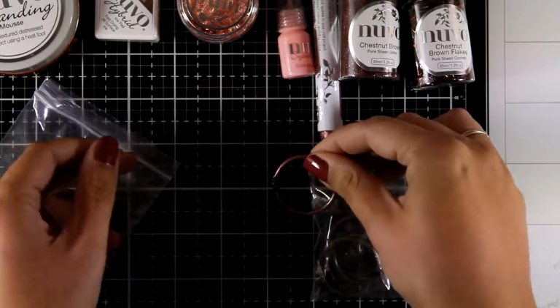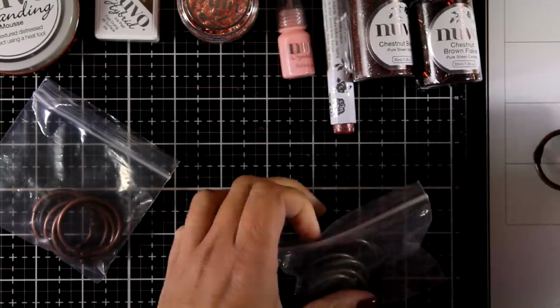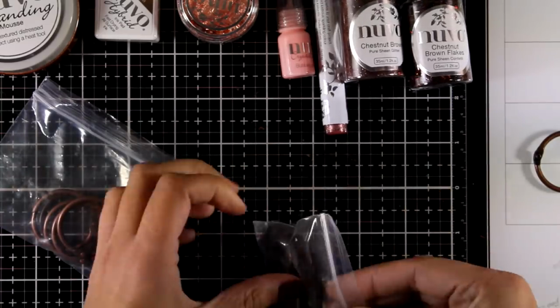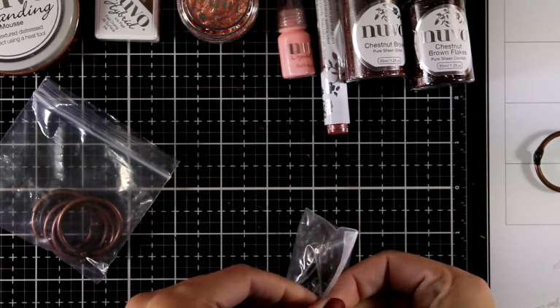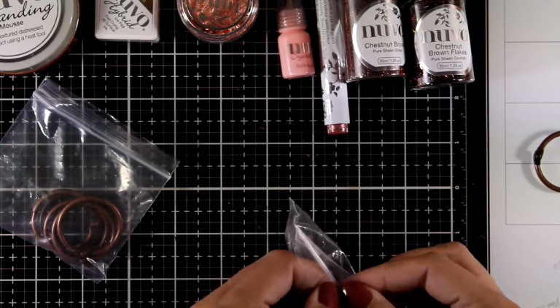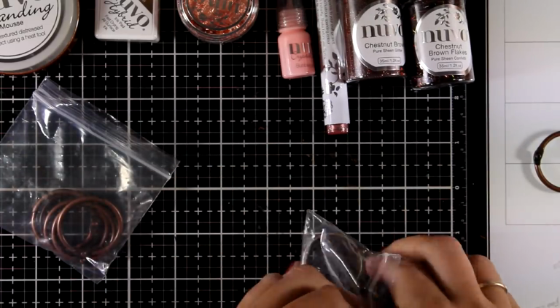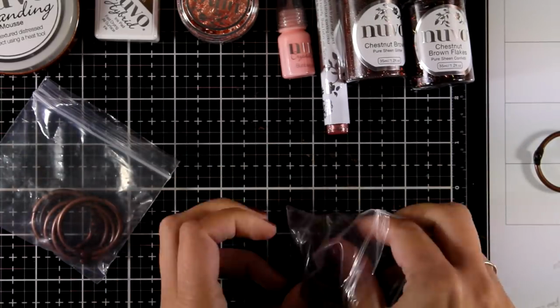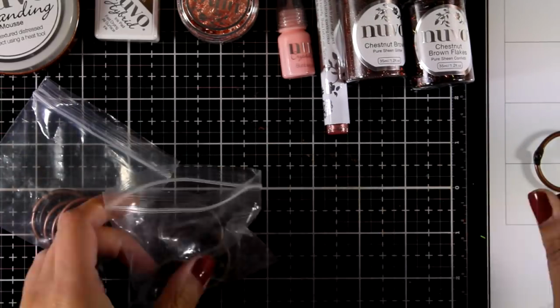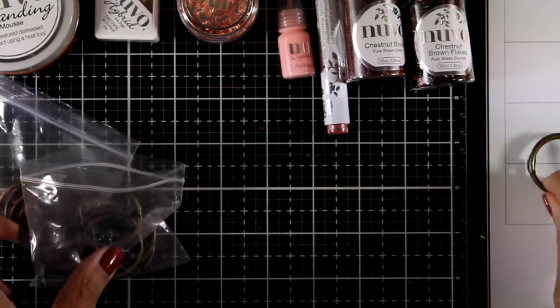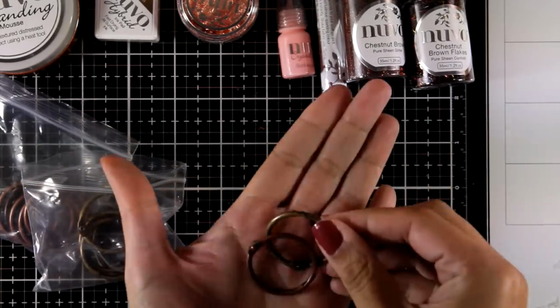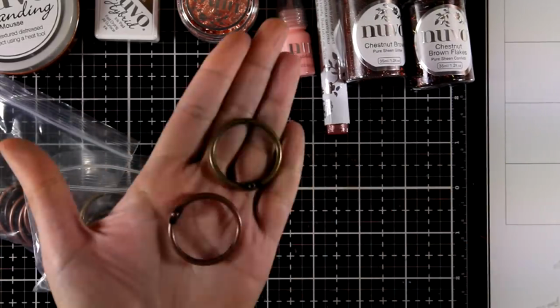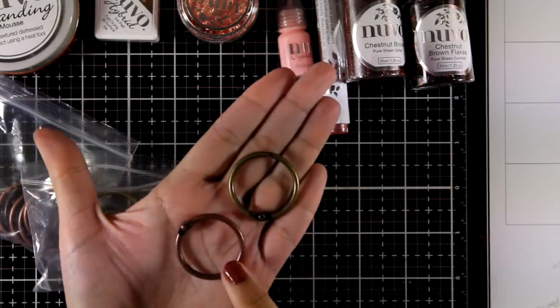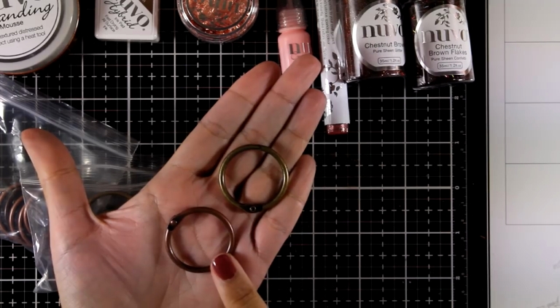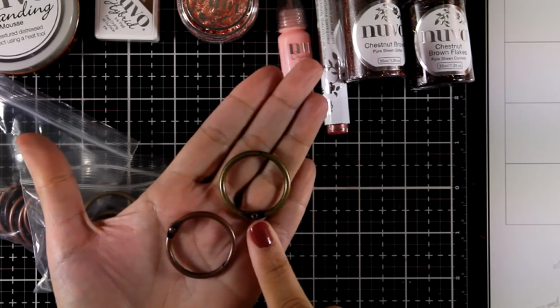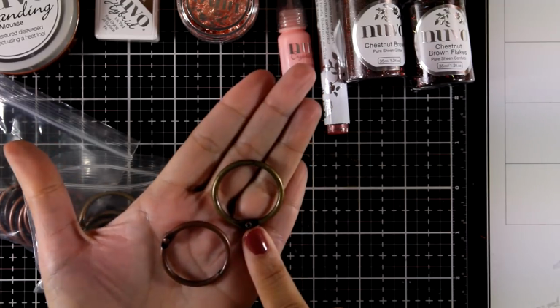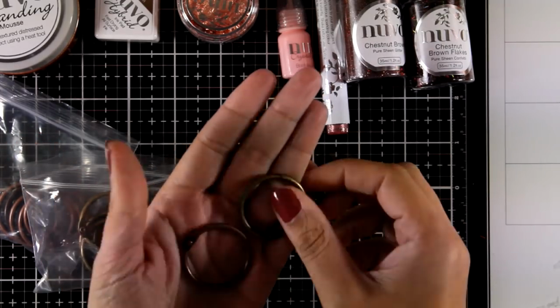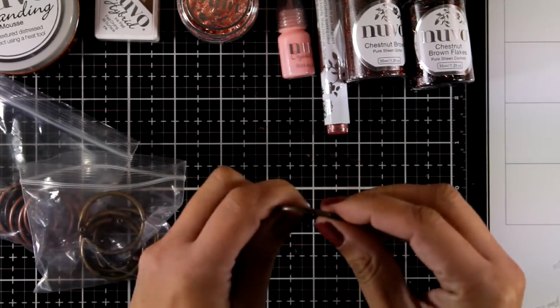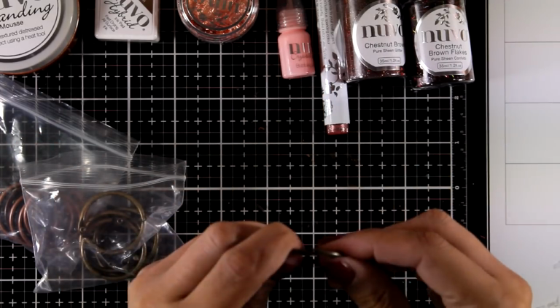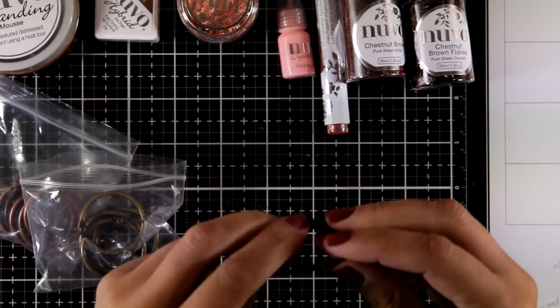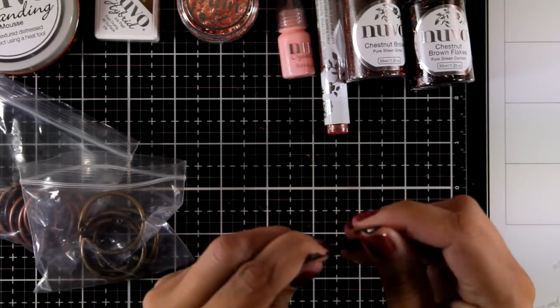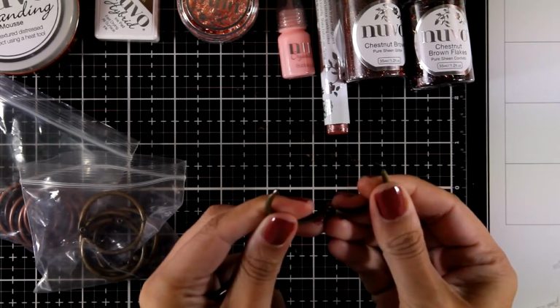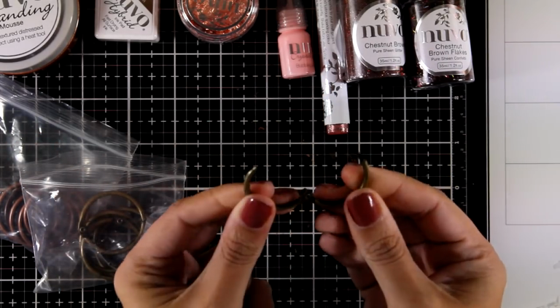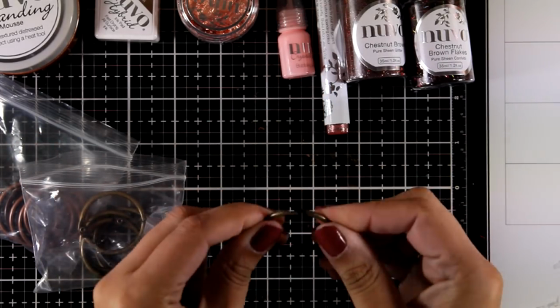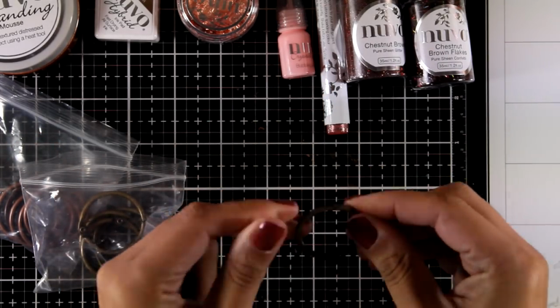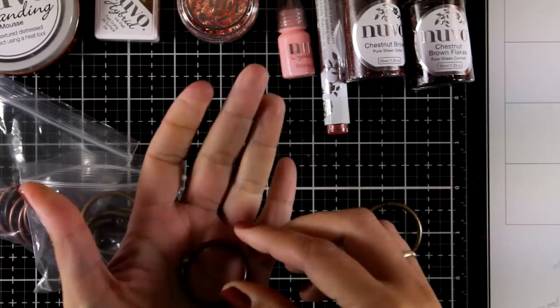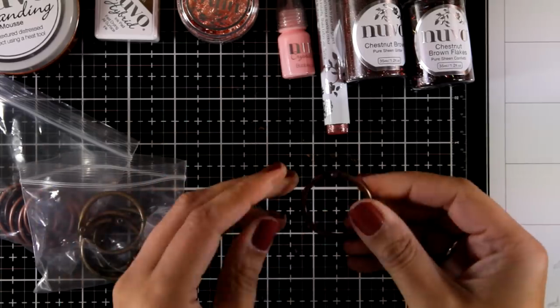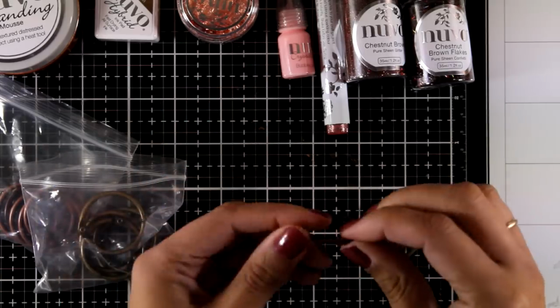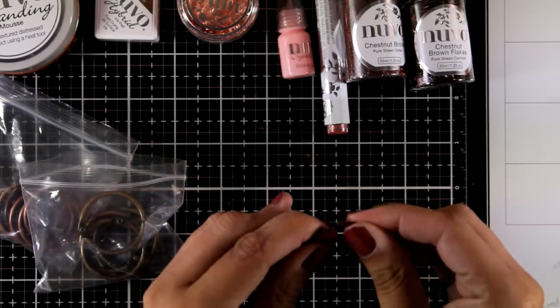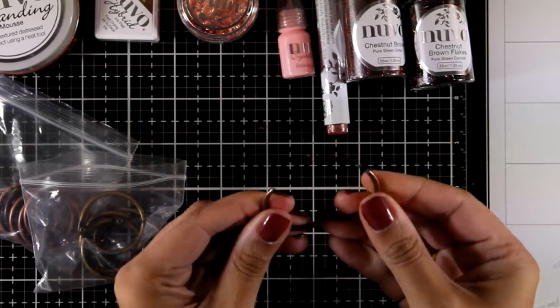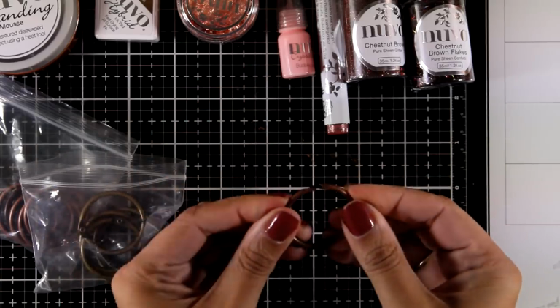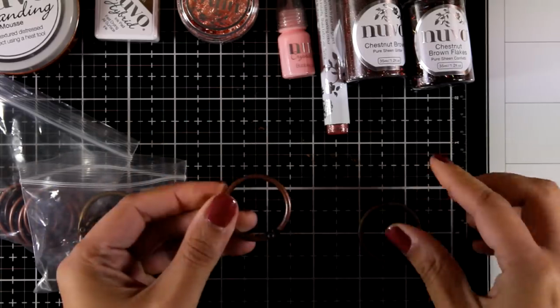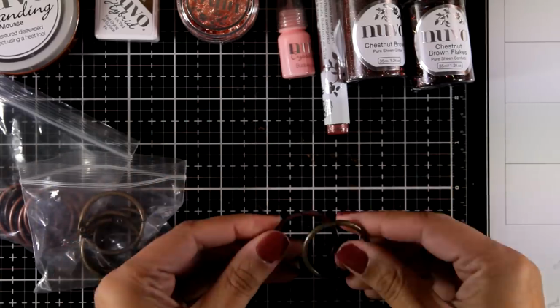Moving on, you get two bags of rings — one in classic bronze and the other in antique brush — and you get six of each color. They open up really easily, and if you're into bookmaking you'll use those a lot.